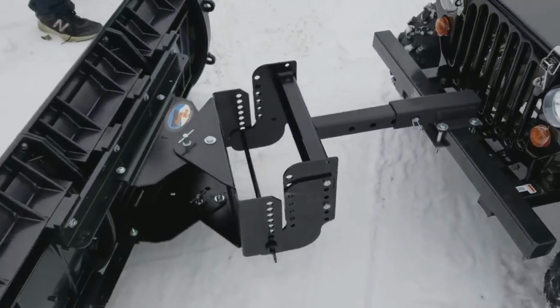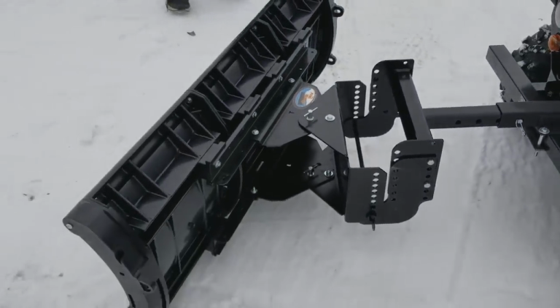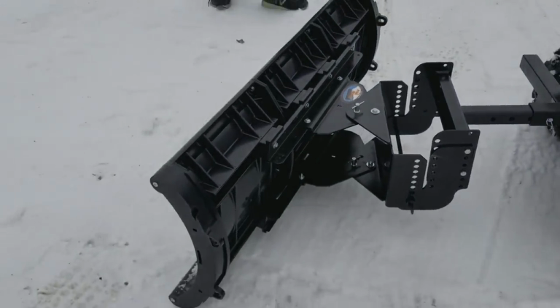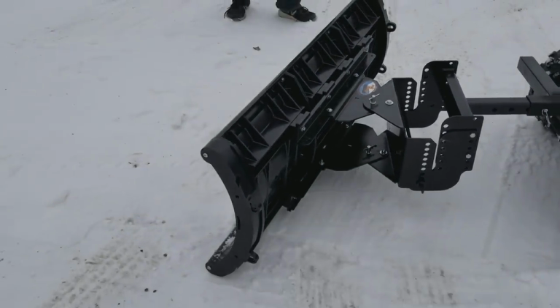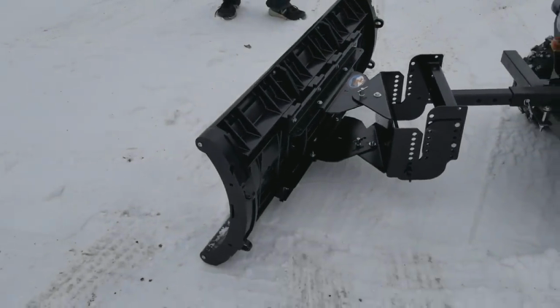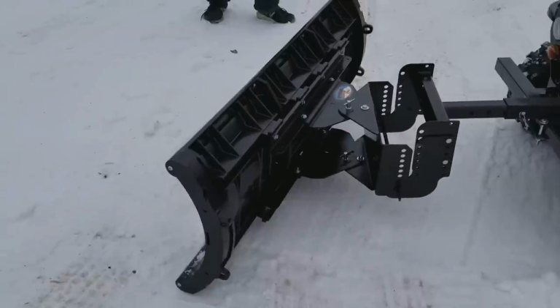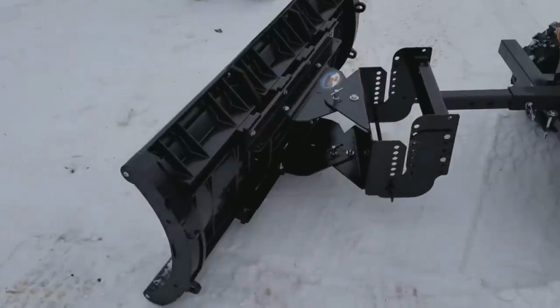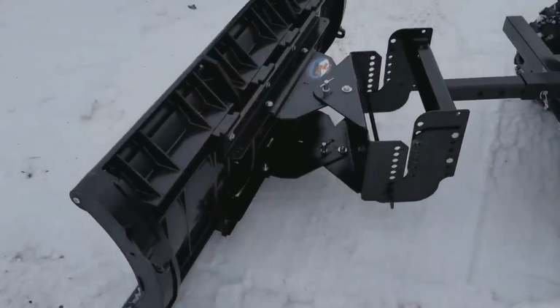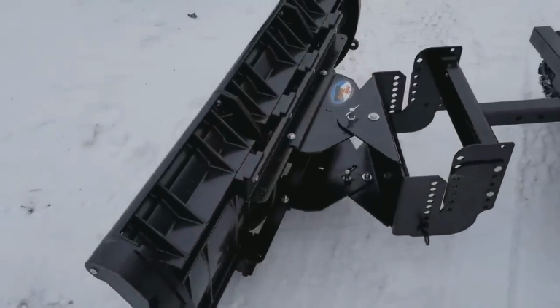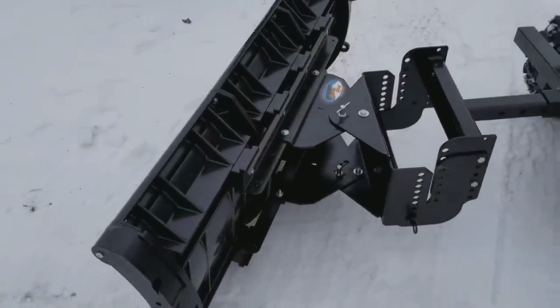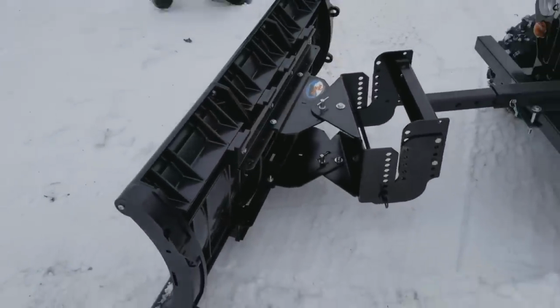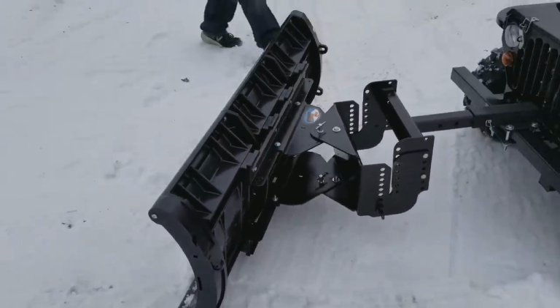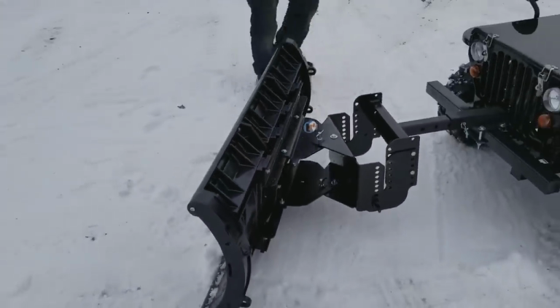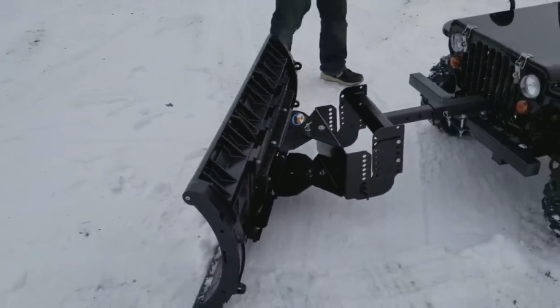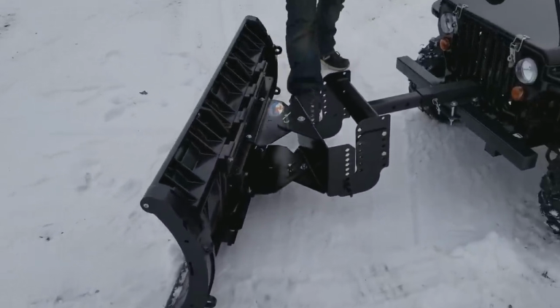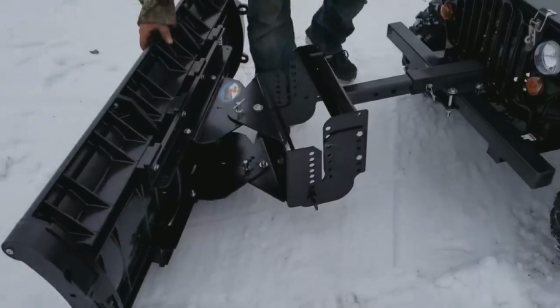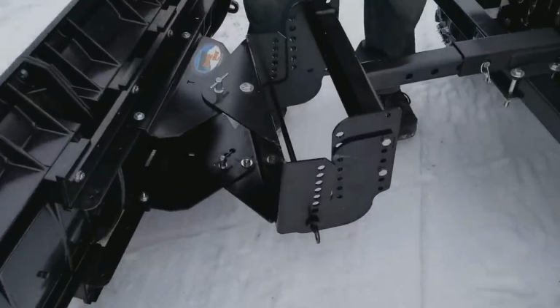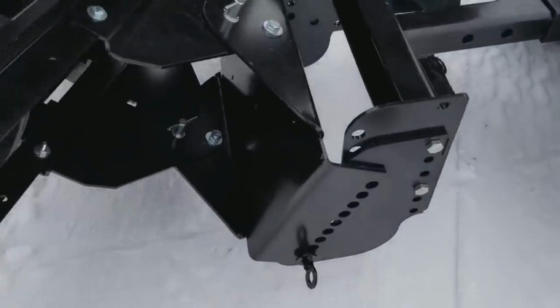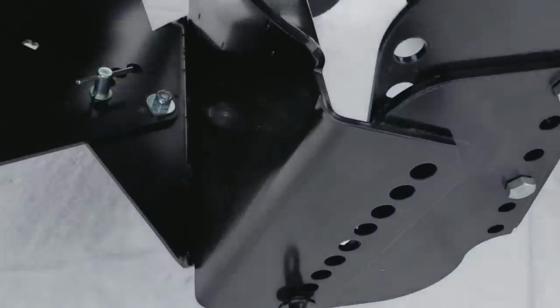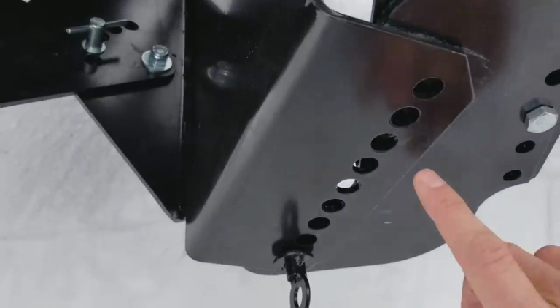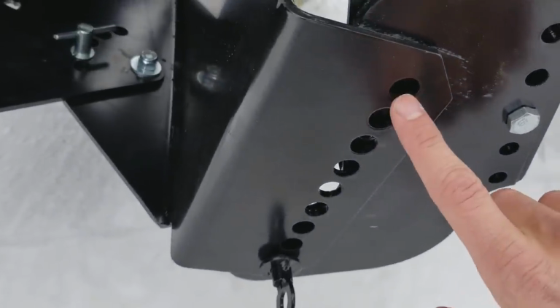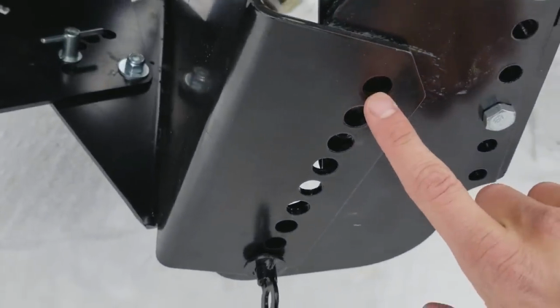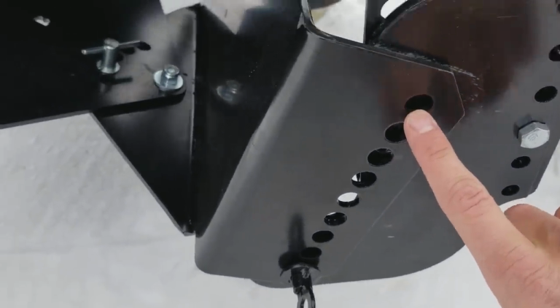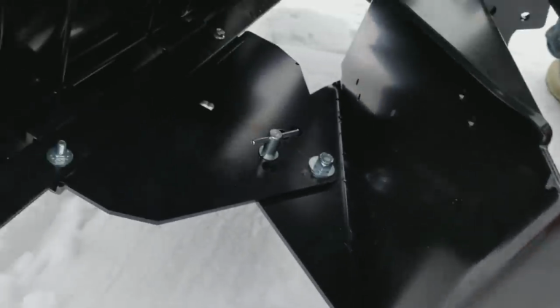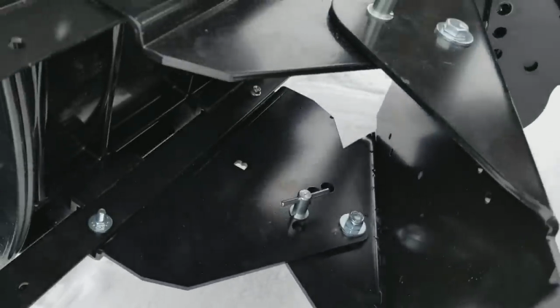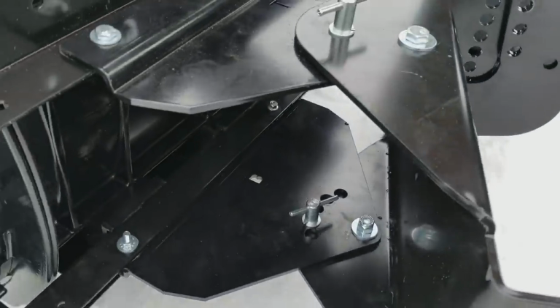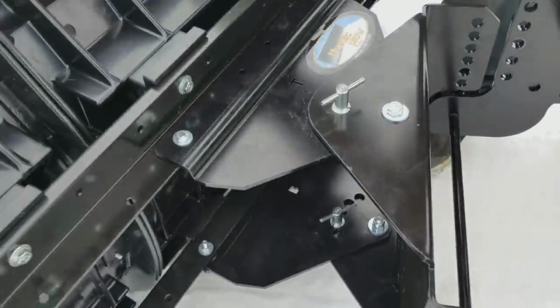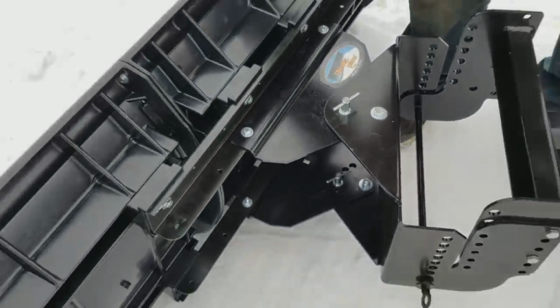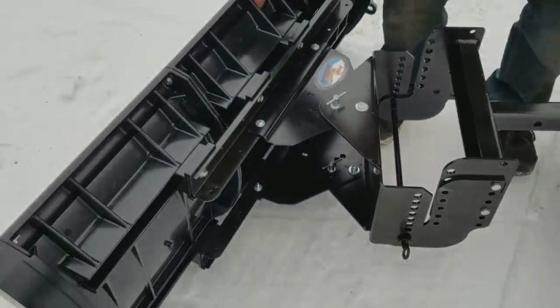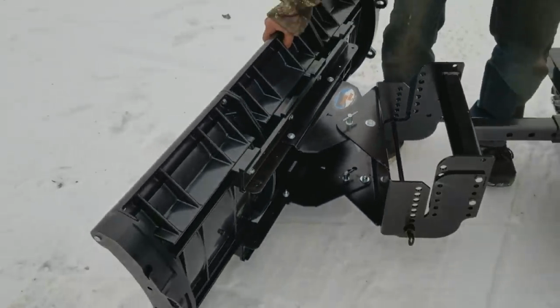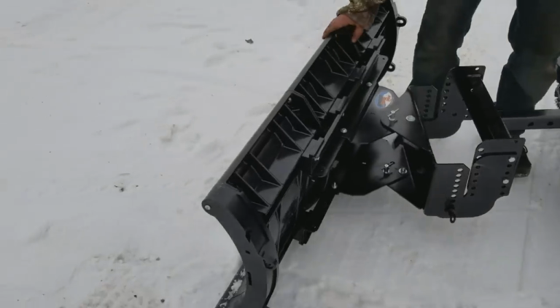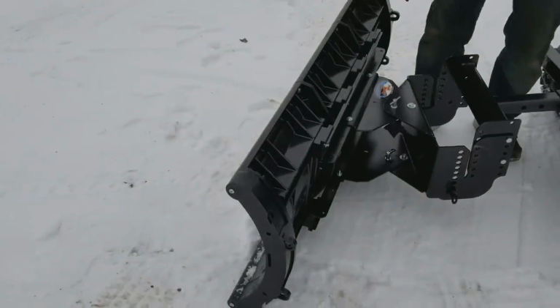Go ahead and add it to your order for just $6.99 today. You can simply raise the plow up, put it into place, and stick one of your pins right there. Drop it when you're using it.